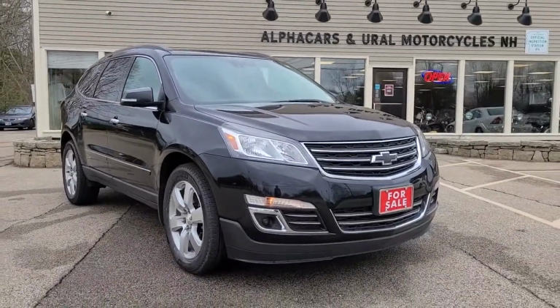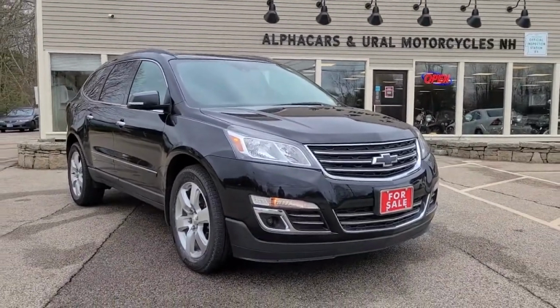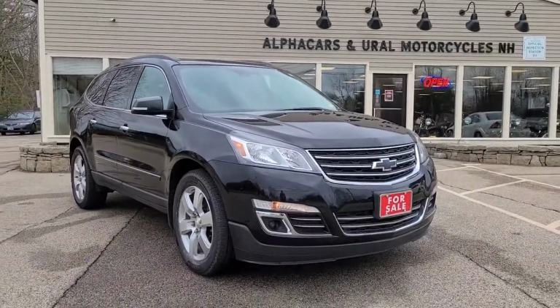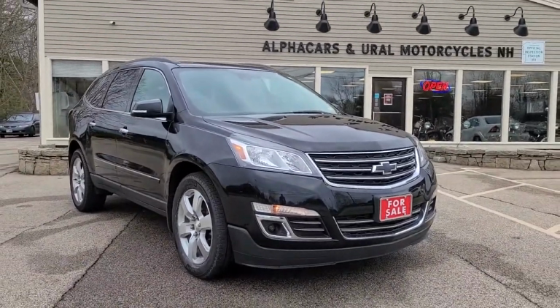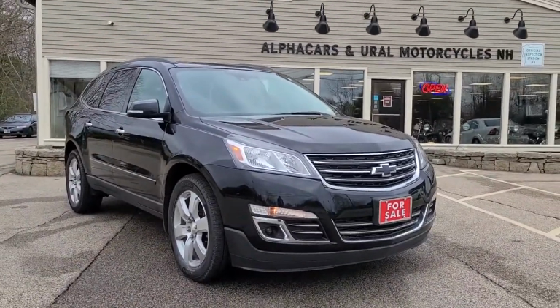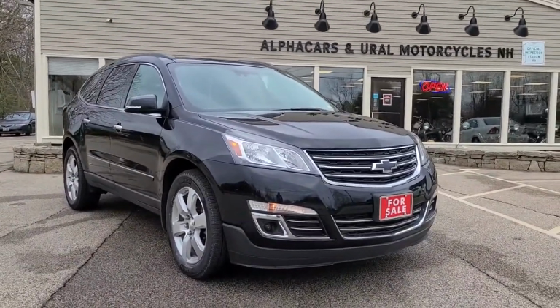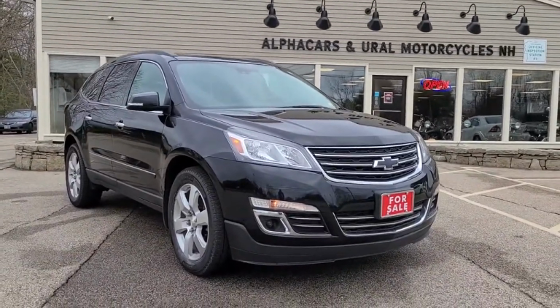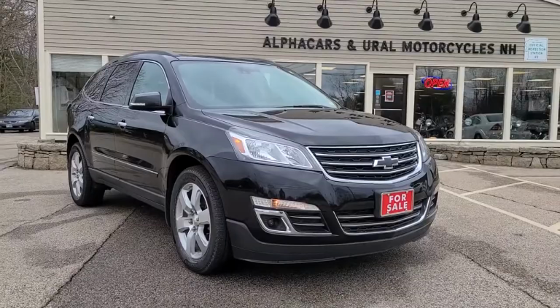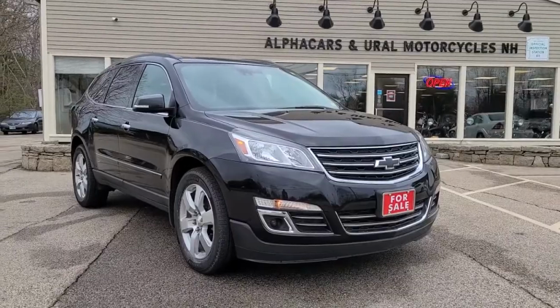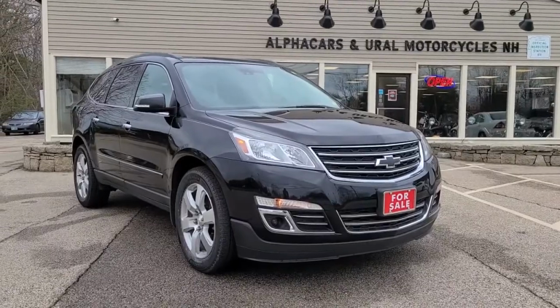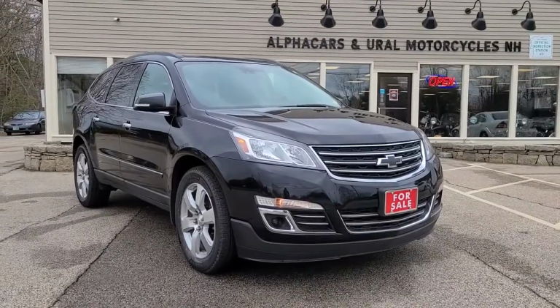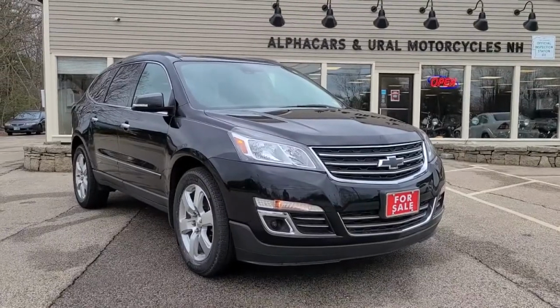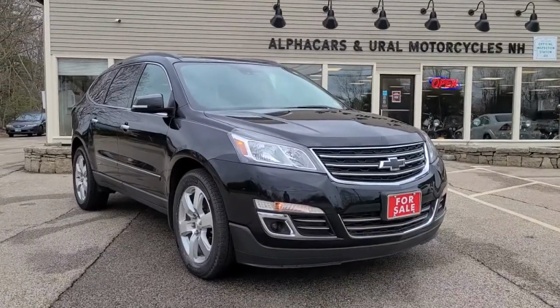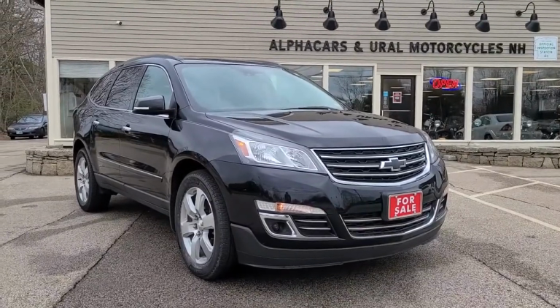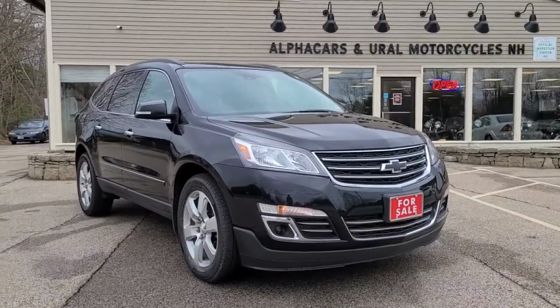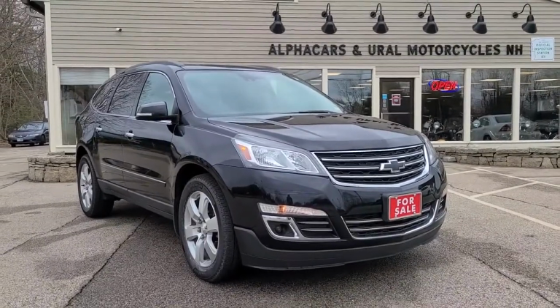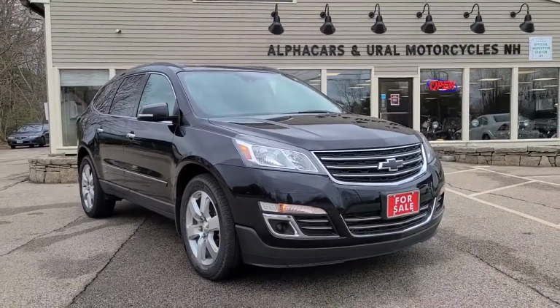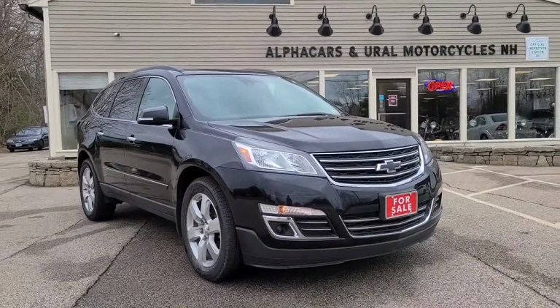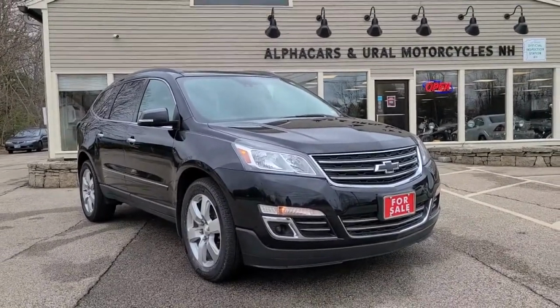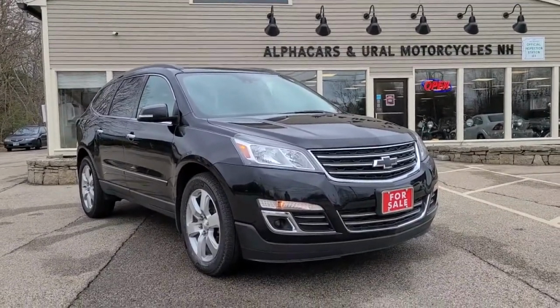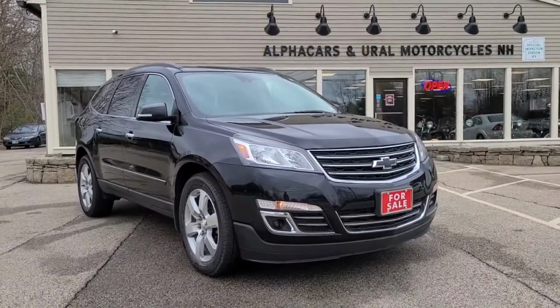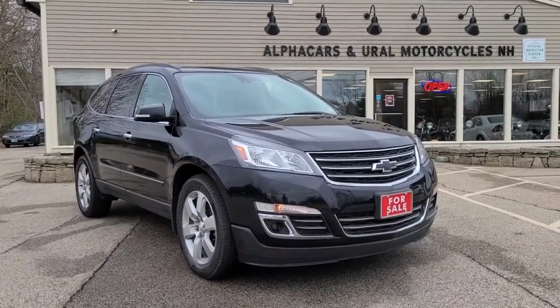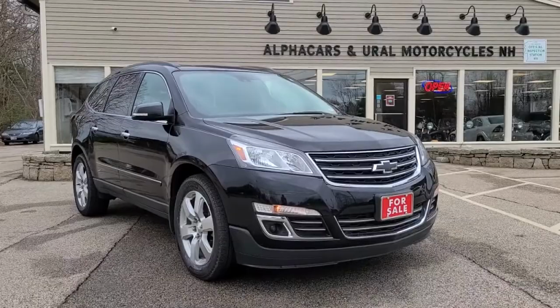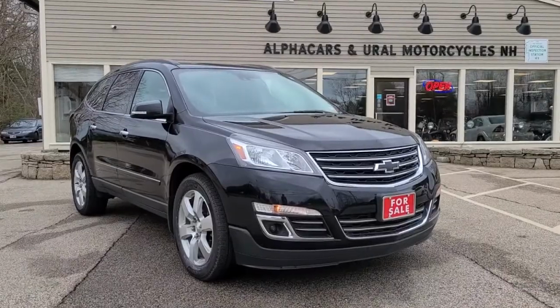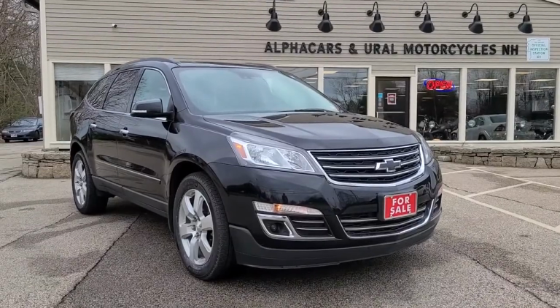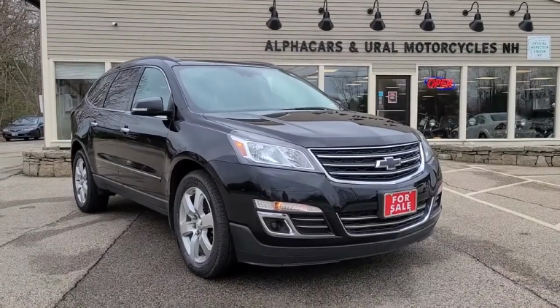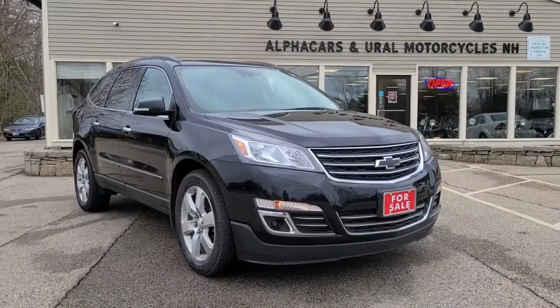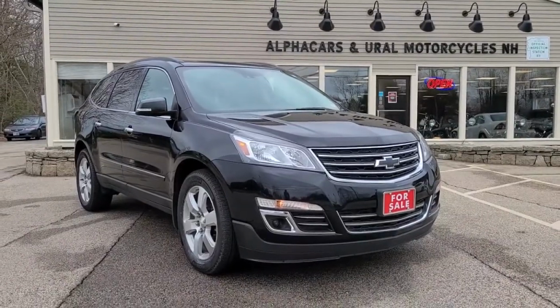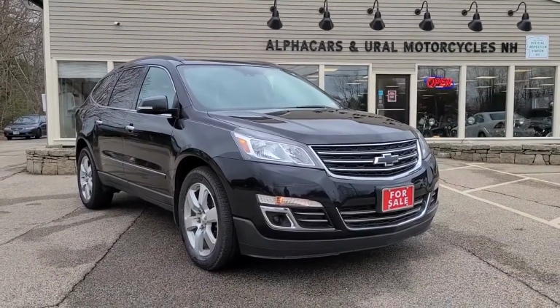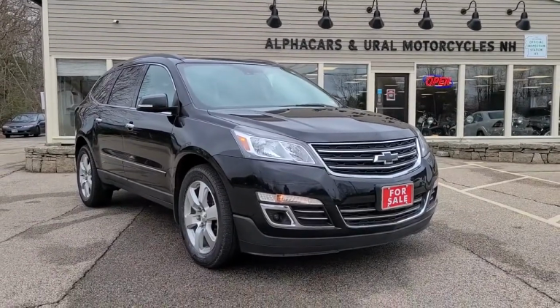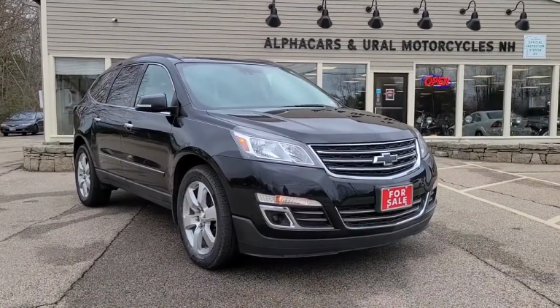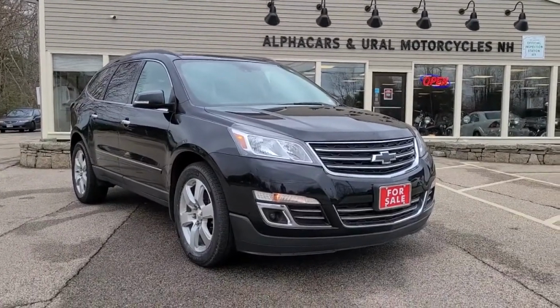If you have any further questions related to this Chevrolet Traverse, please reference the listing at alphacars.com where you'll find all of your relevant contact information. Thank you so much for your time, have a wonderful day, and we hope to hear from you soon.